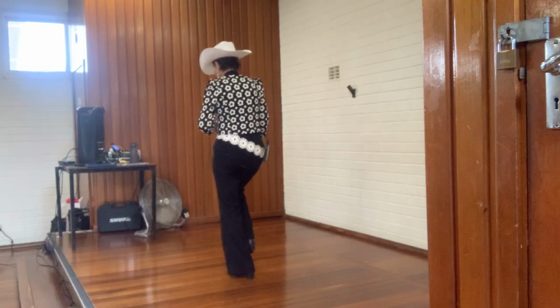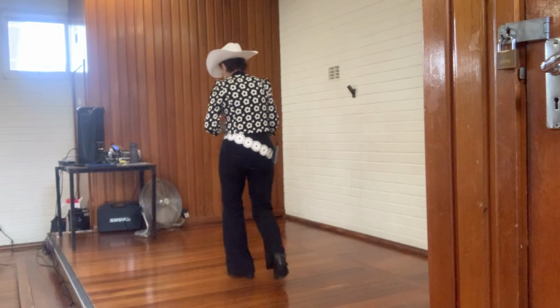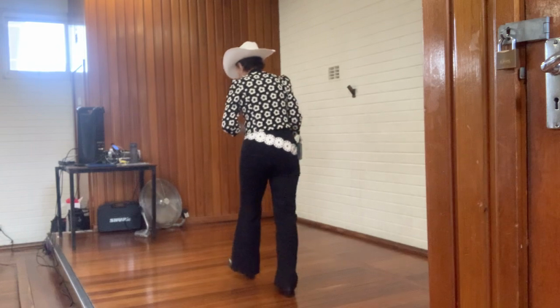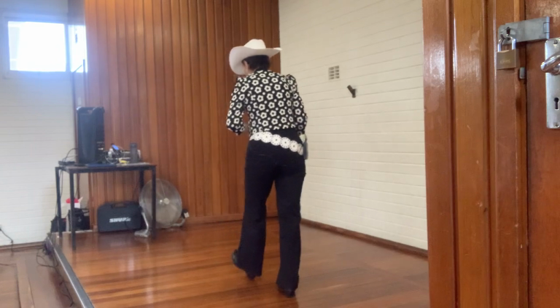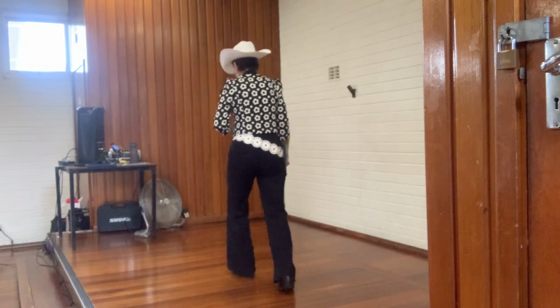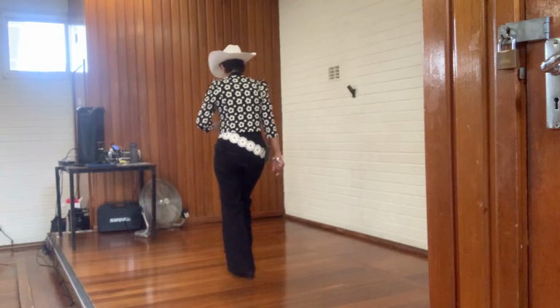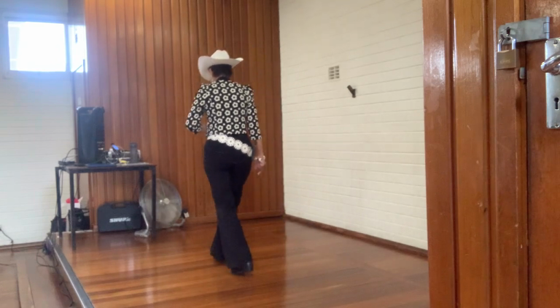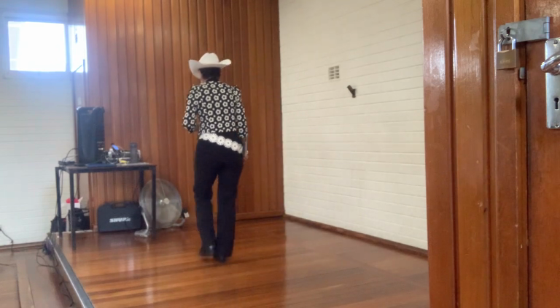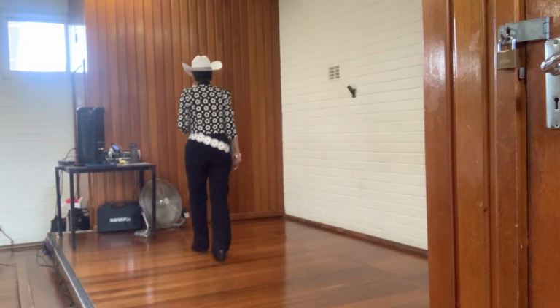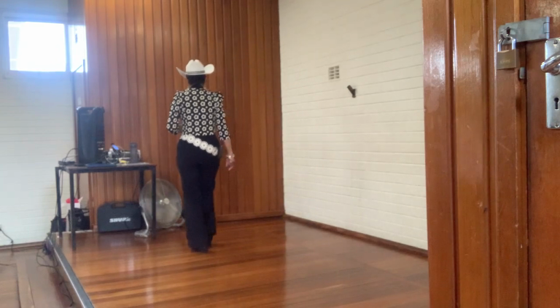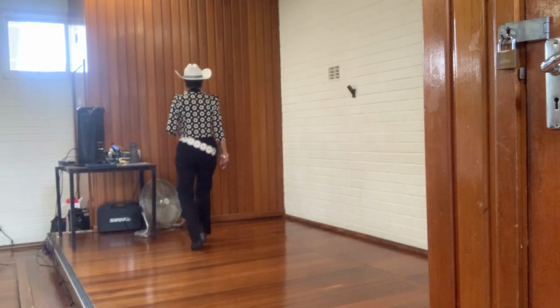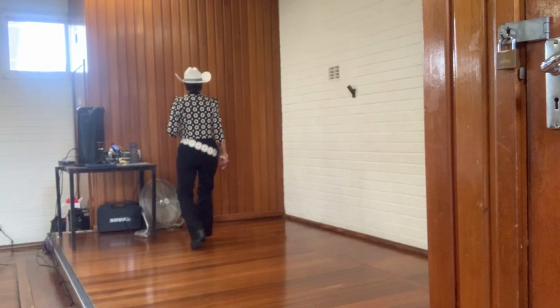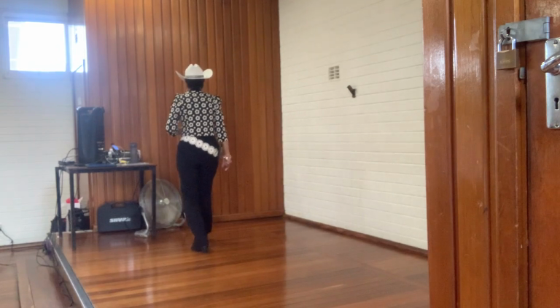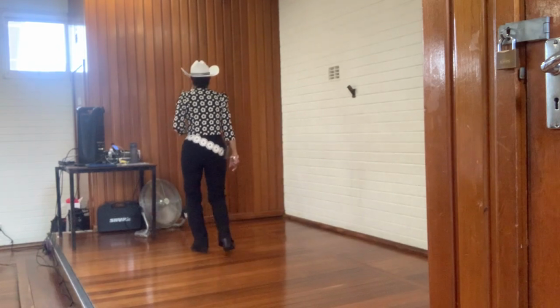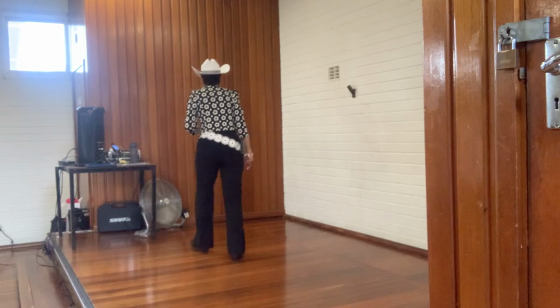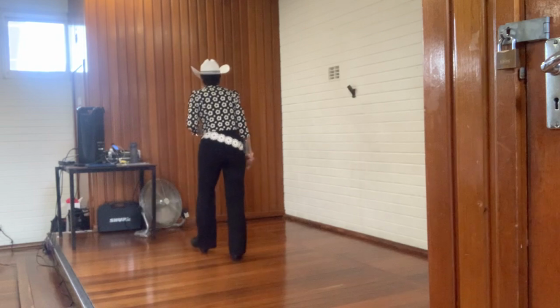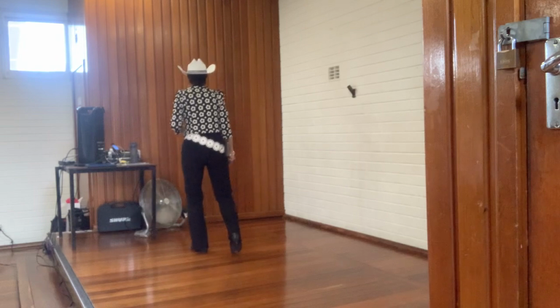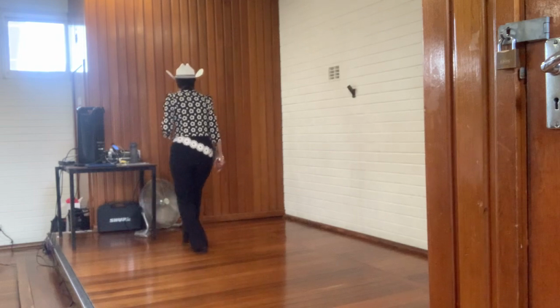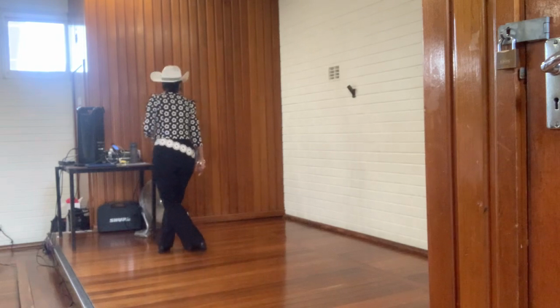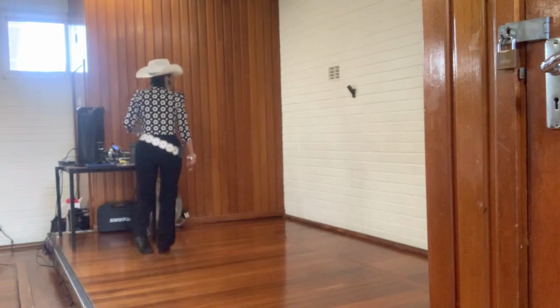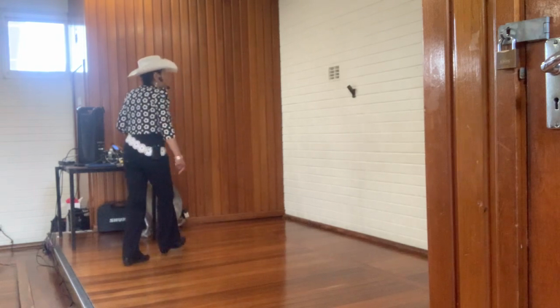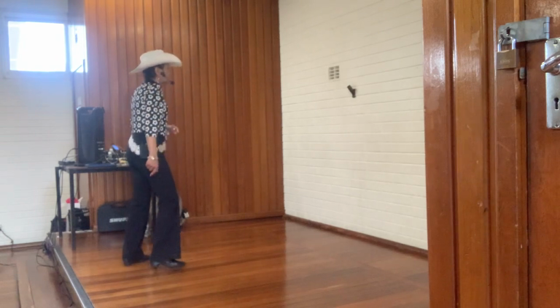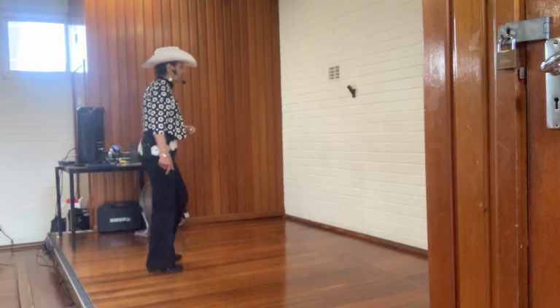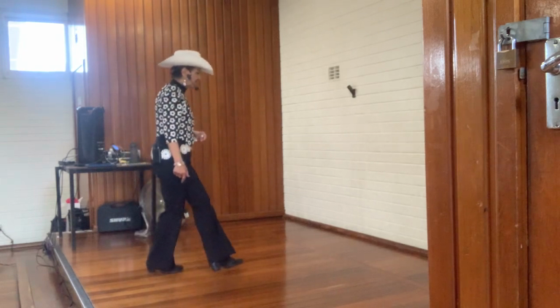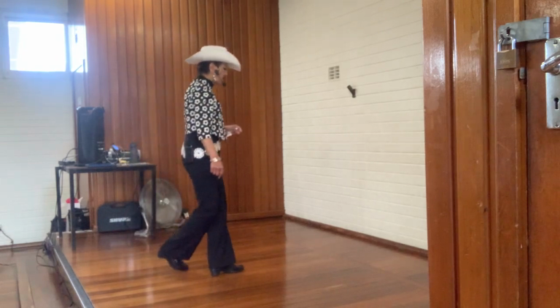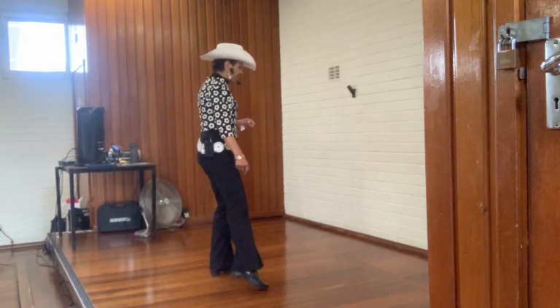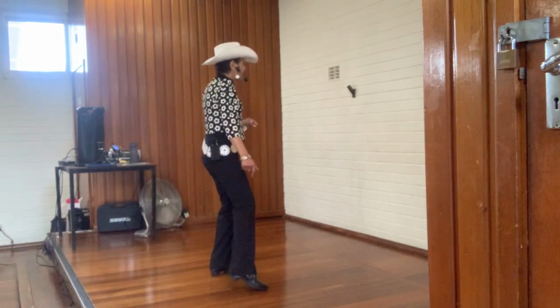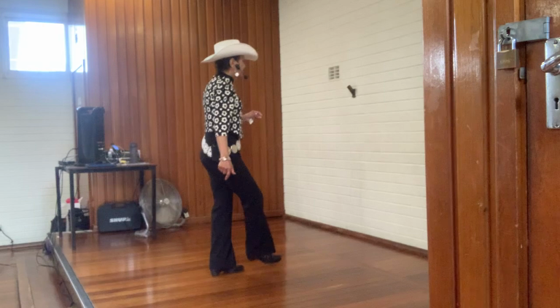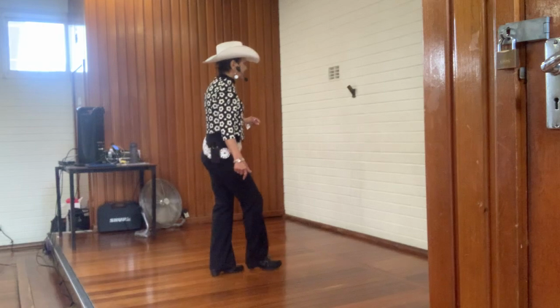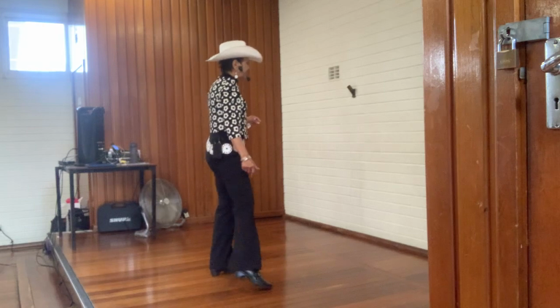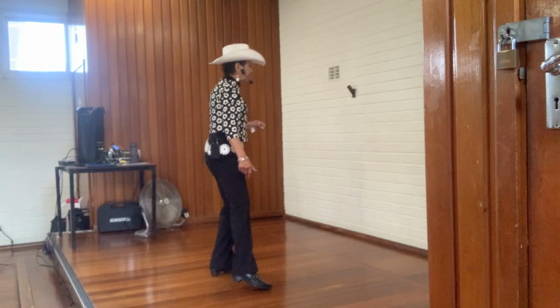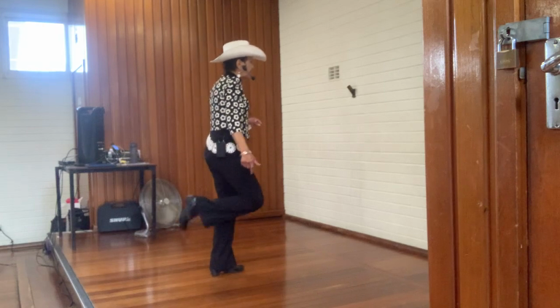And then dance. All right, so back: one, two, three, four, five, six, seven, eight. Four: one, two, three, four, five, six, seven, eight.